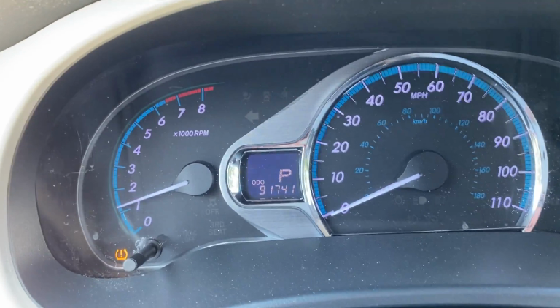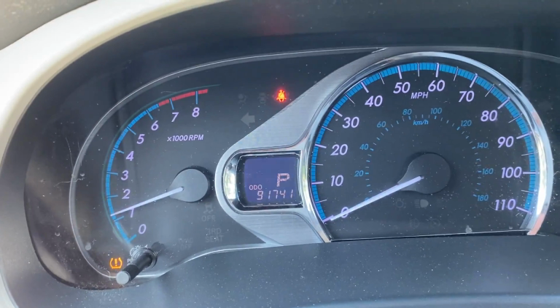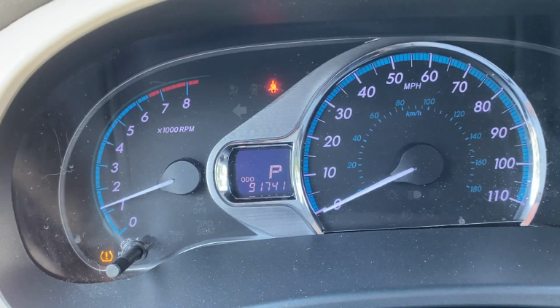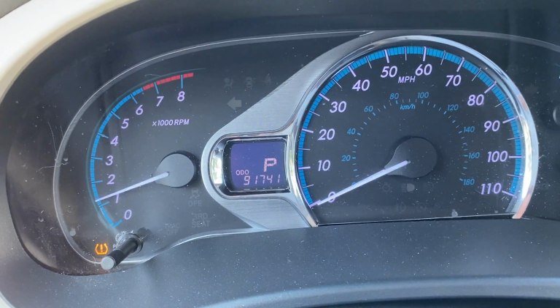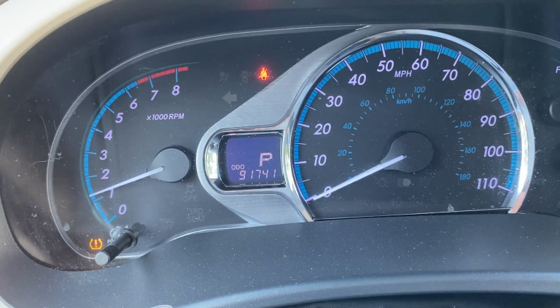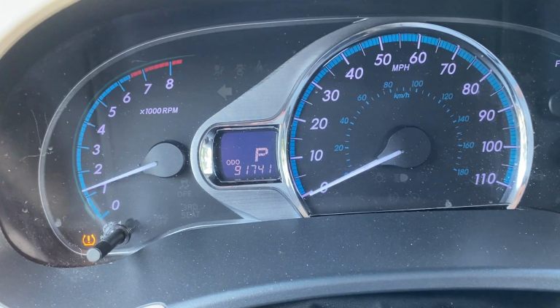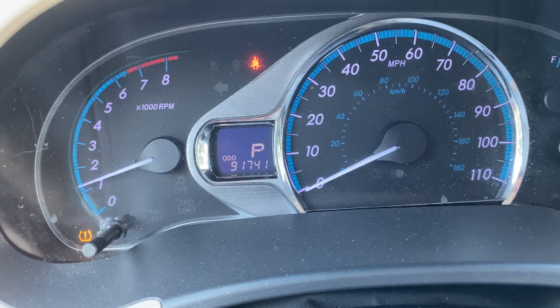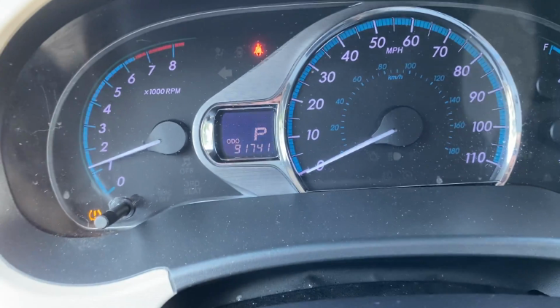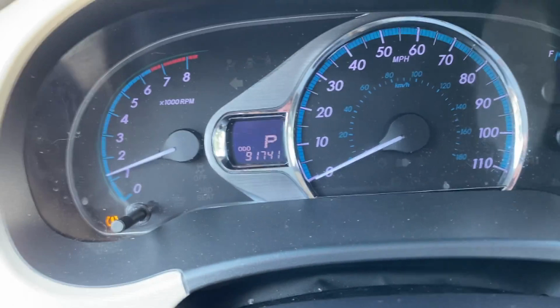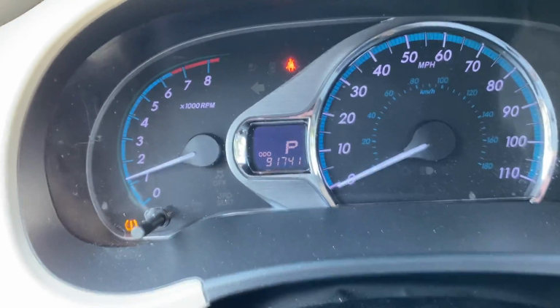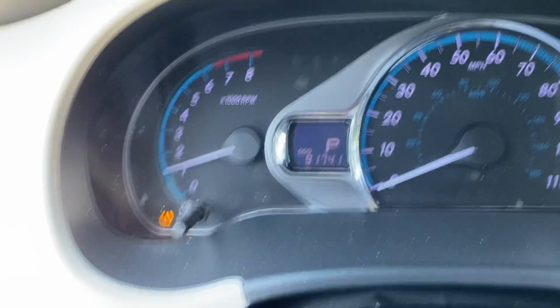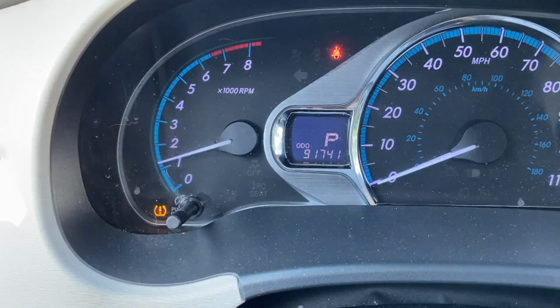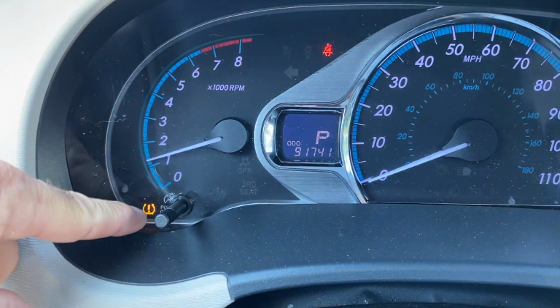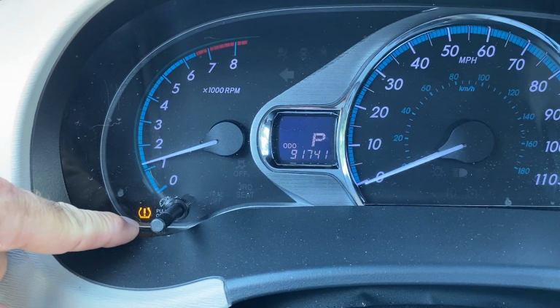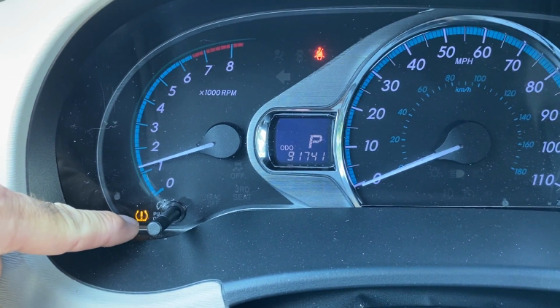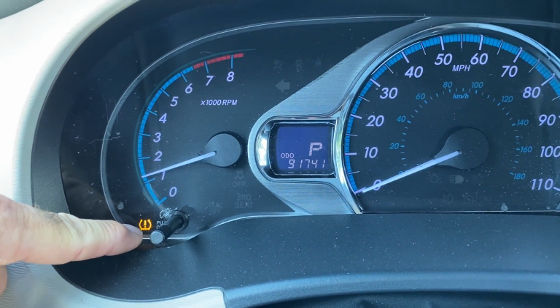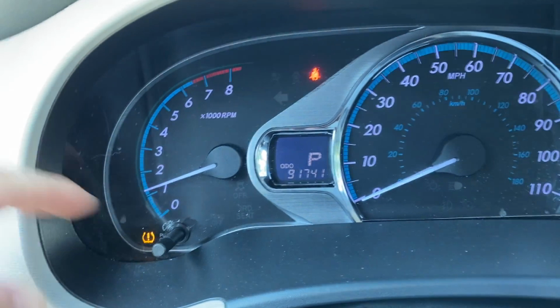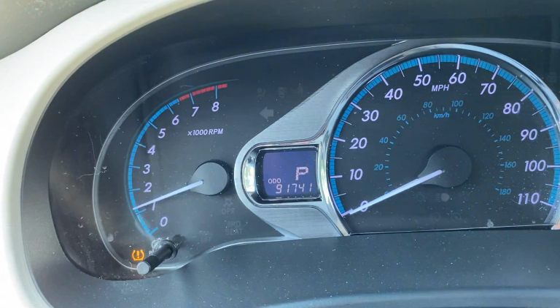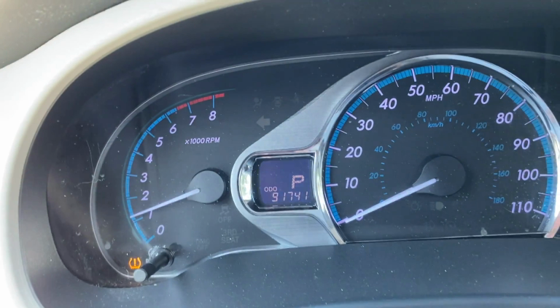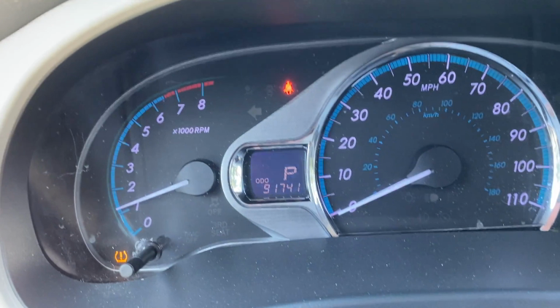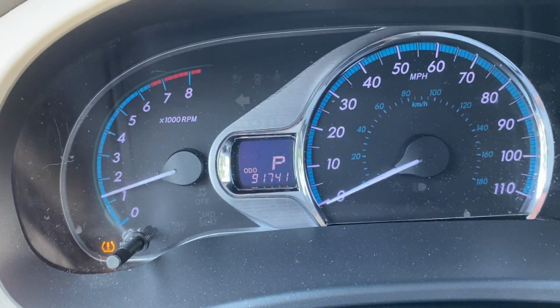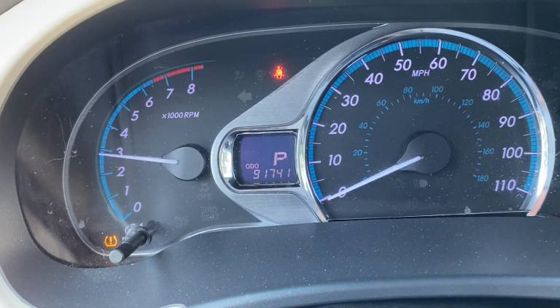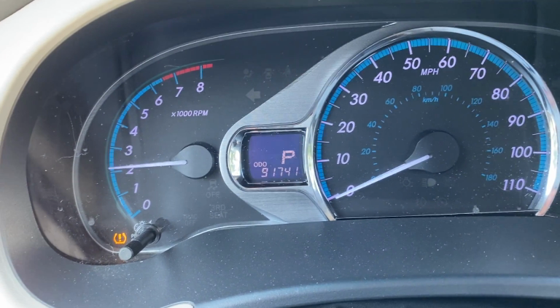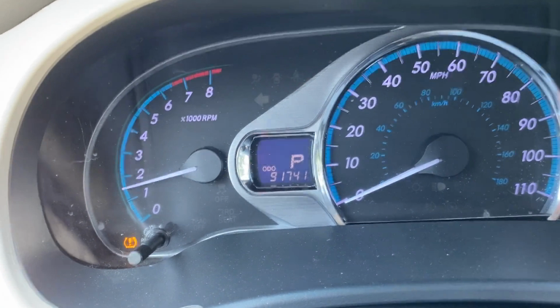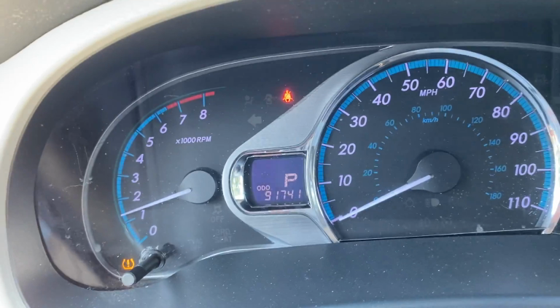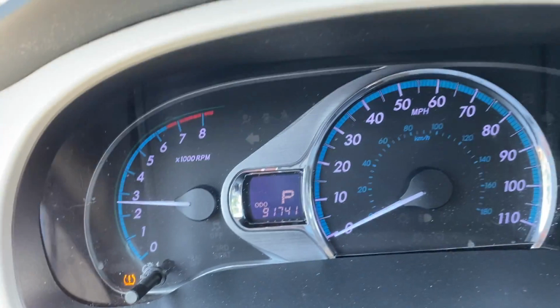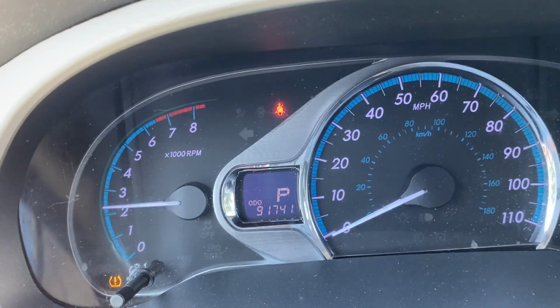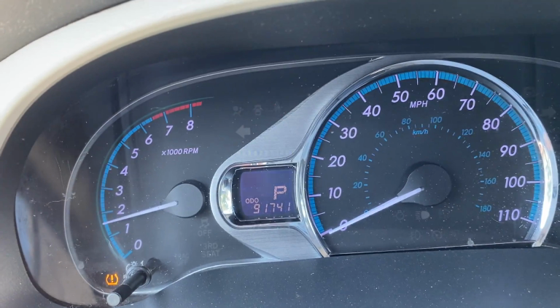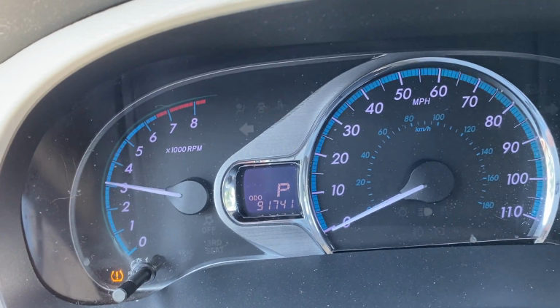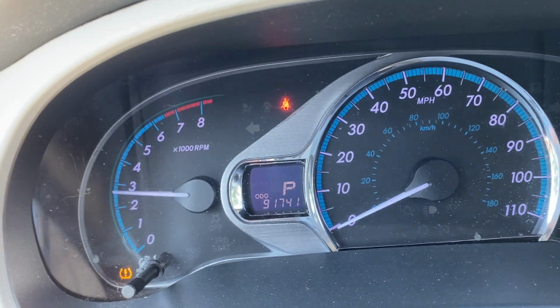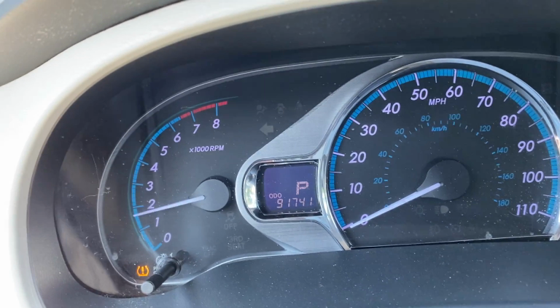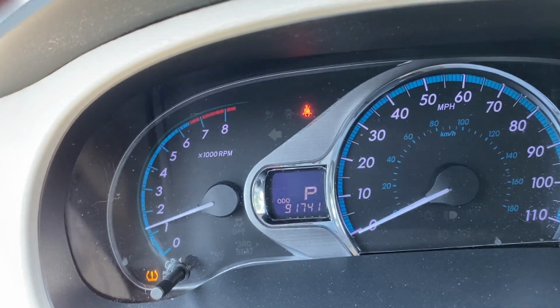There are no issues with this vehicle. It does have the tire pressure monitor light — we do not fix any of those. Other than that, there are no mechanical issues whatsoever. Runs out really good — like I said, I got a speeding ticket in it.